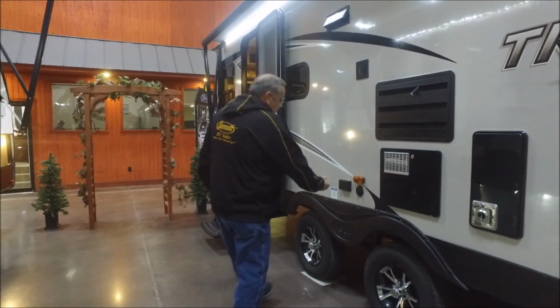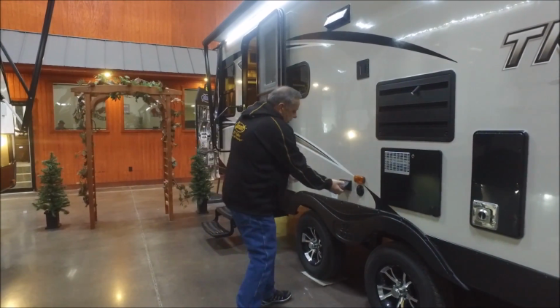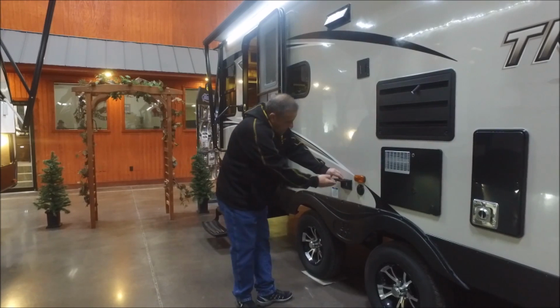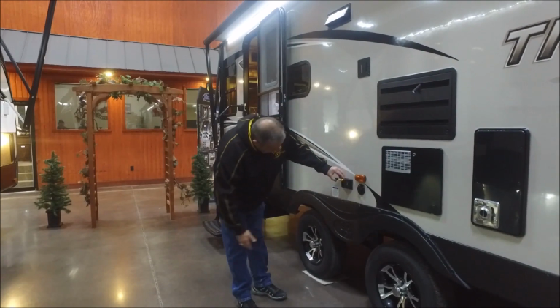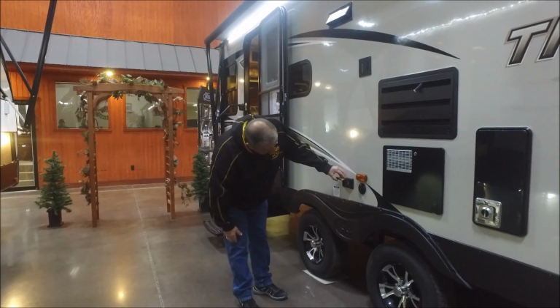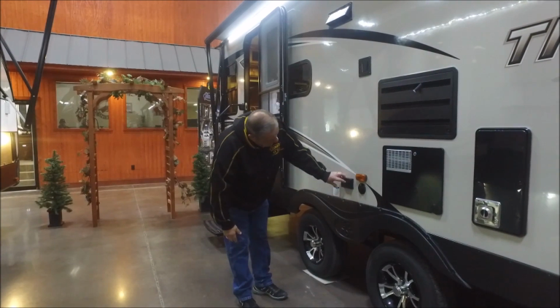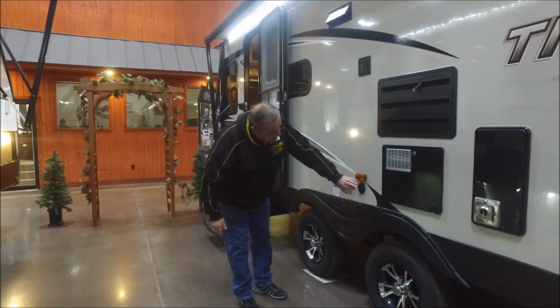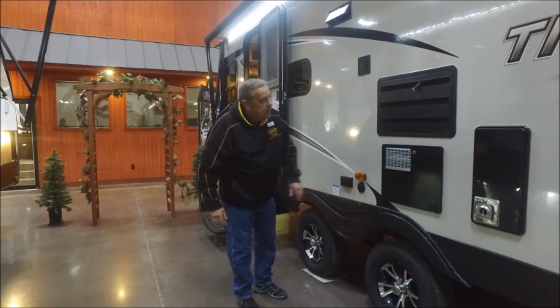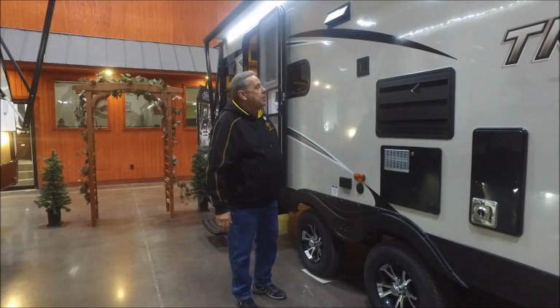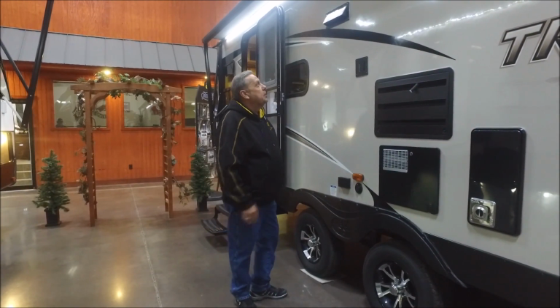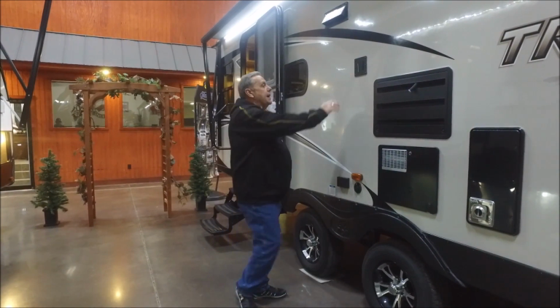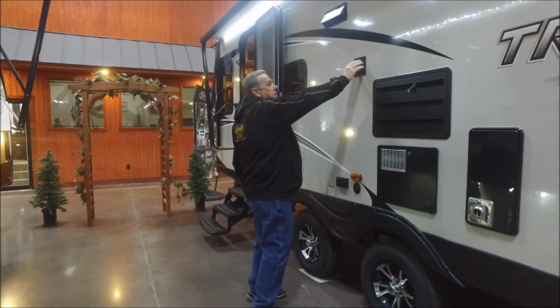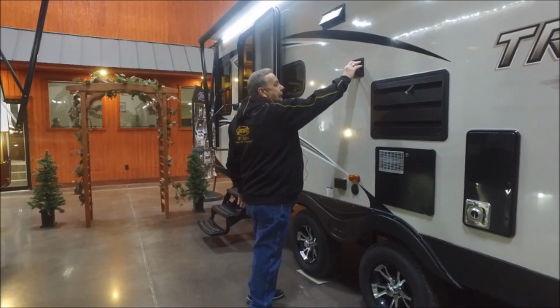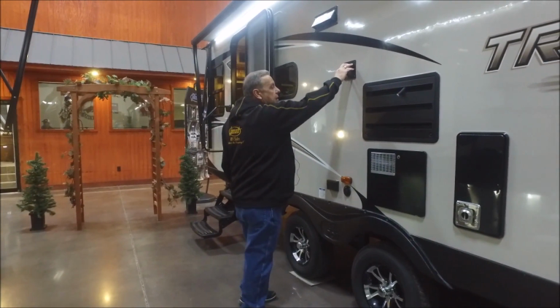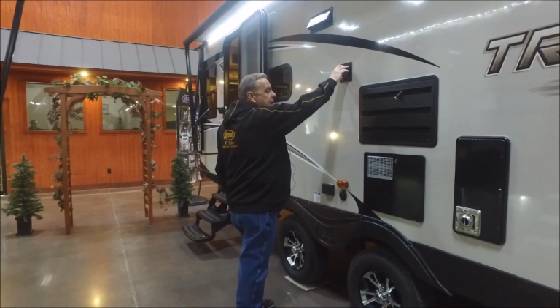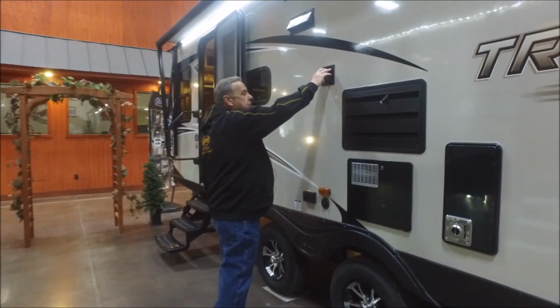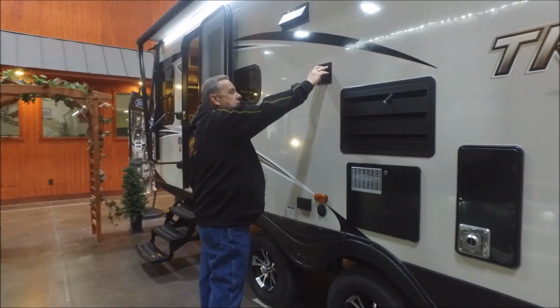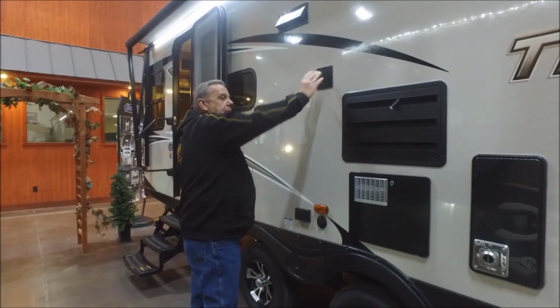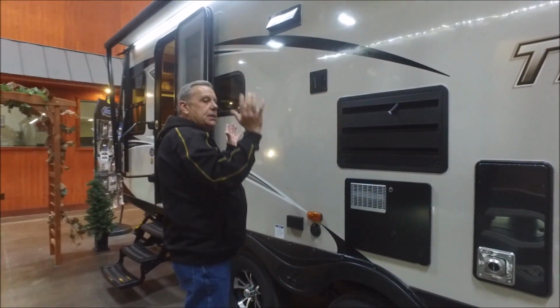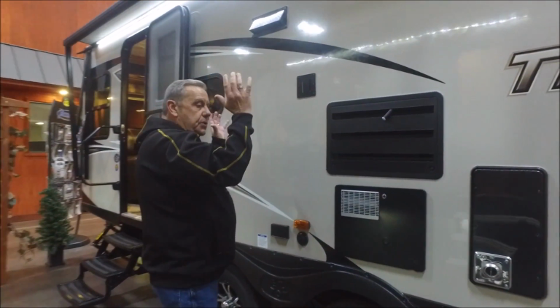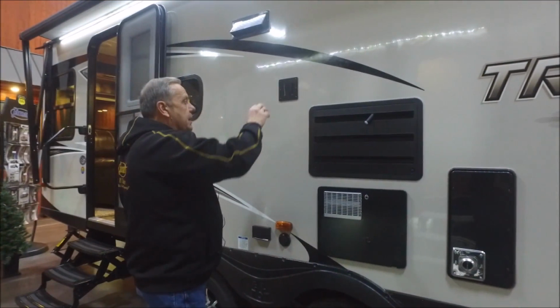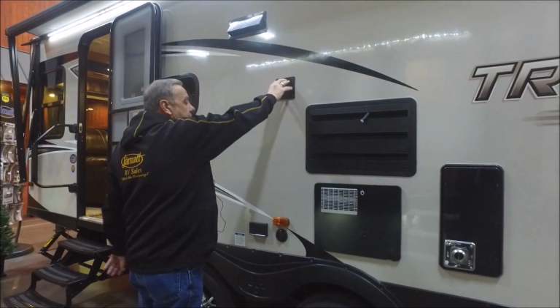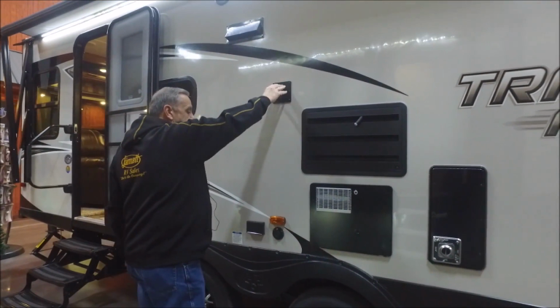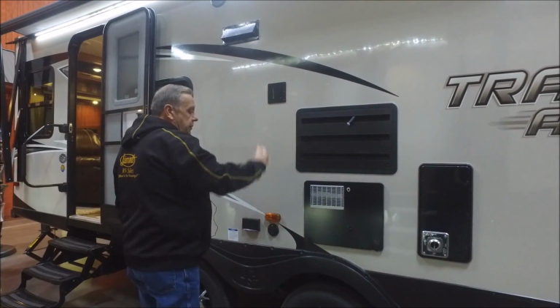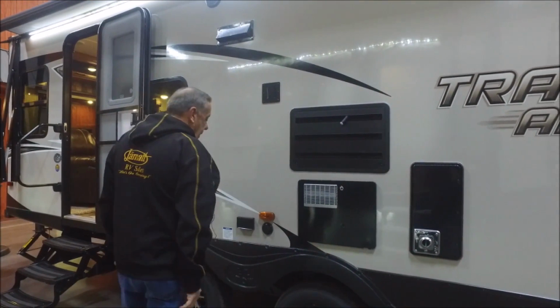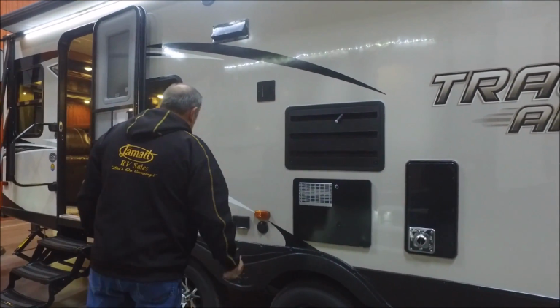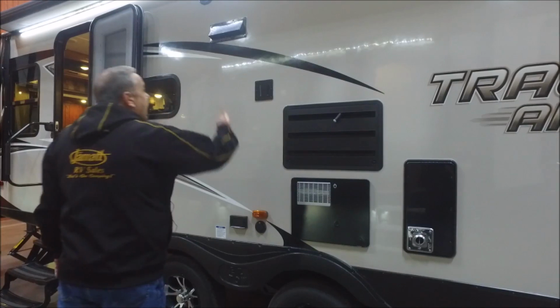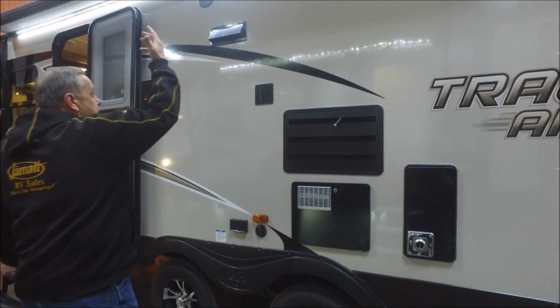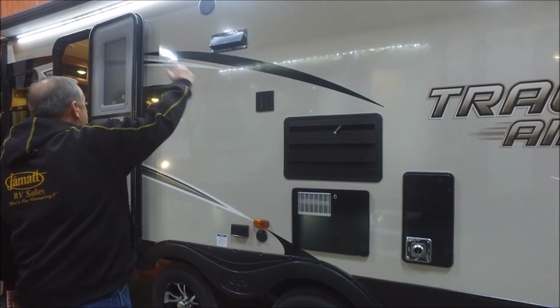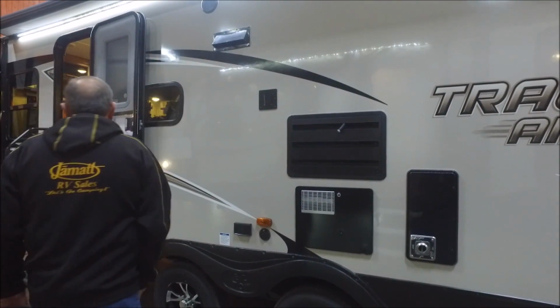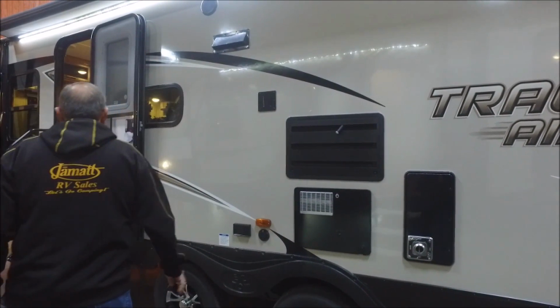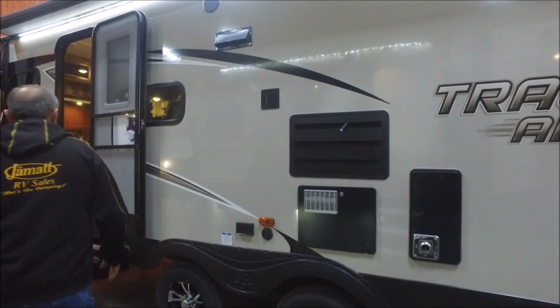Got a couple of 110 outlets here and a cable hookup on this side. This bracket here — that TV I'll show you inside, you can actually lift it straight up and bring it out here if you'd like, and it's up under your awning. That's pretty neat.